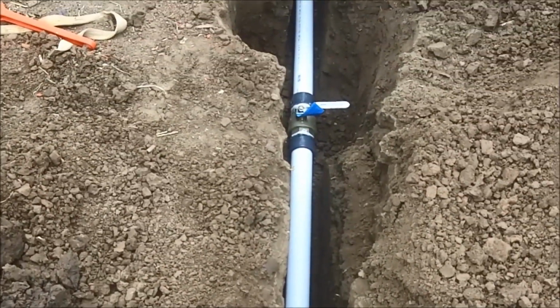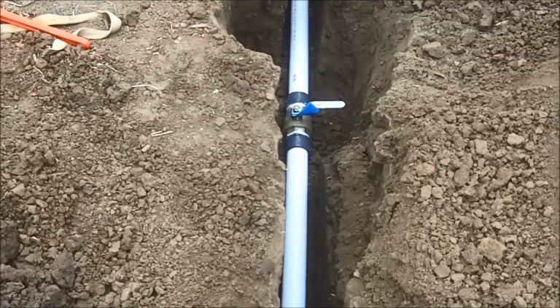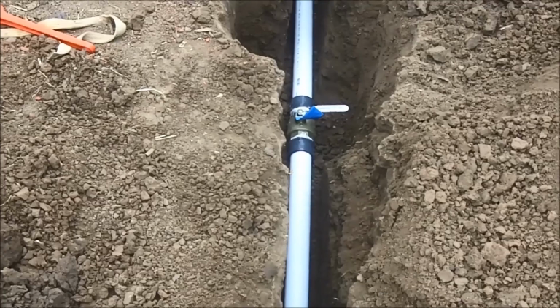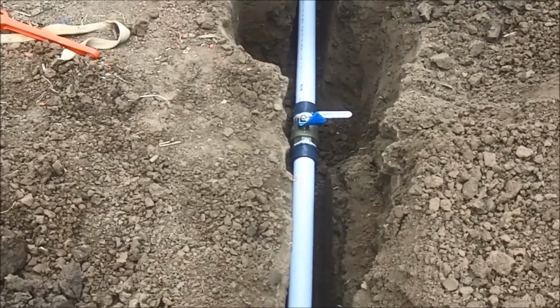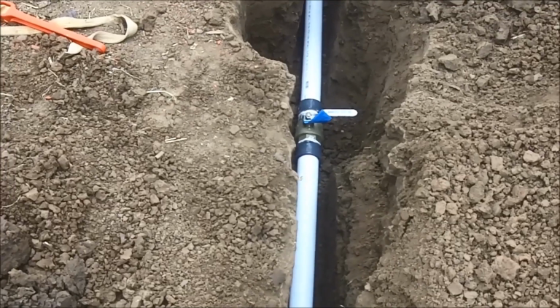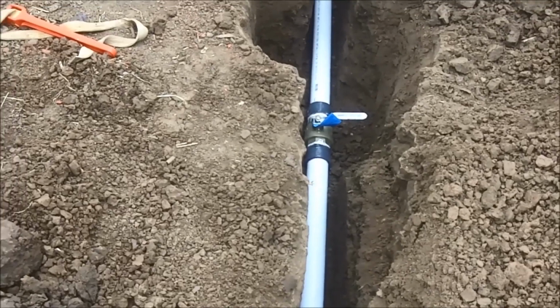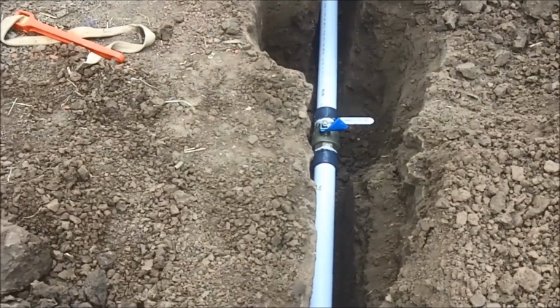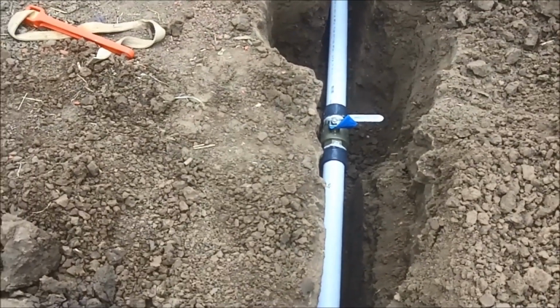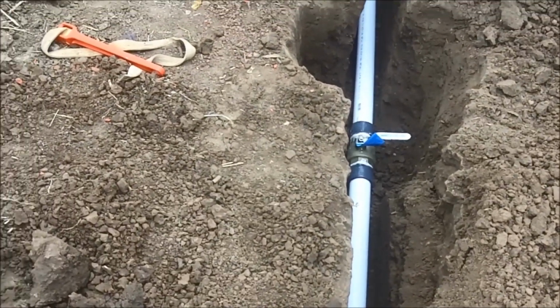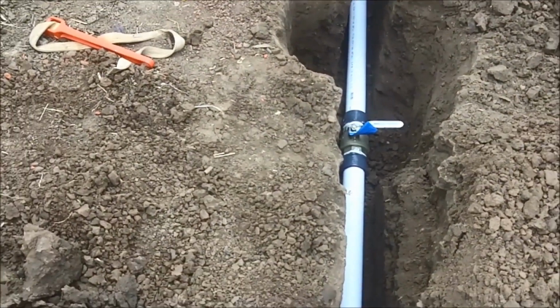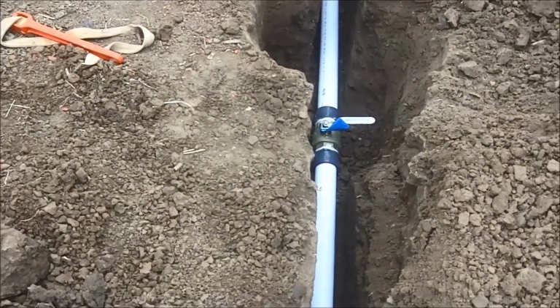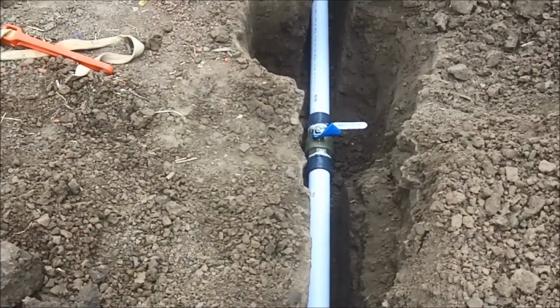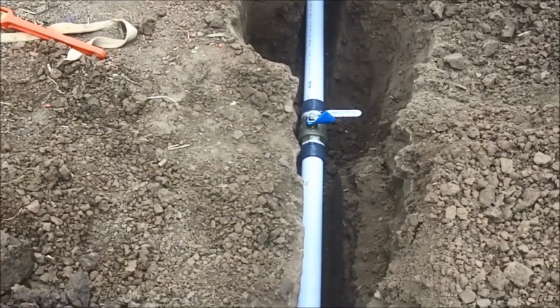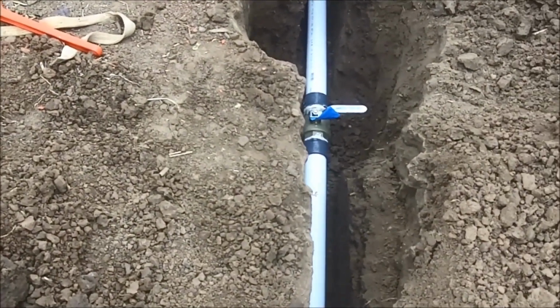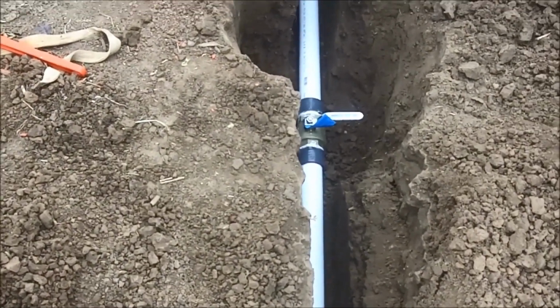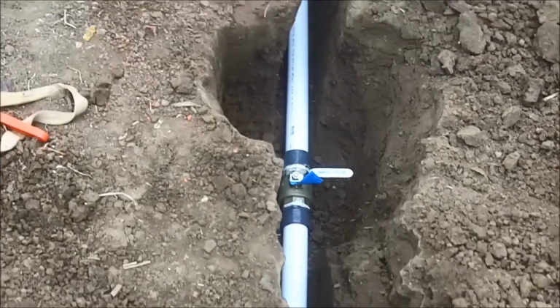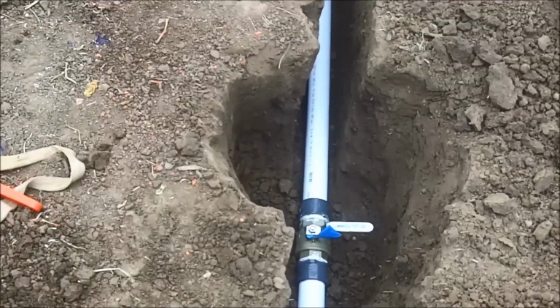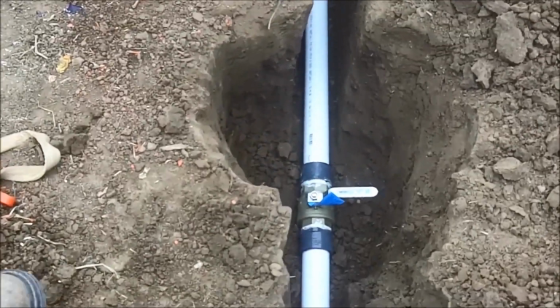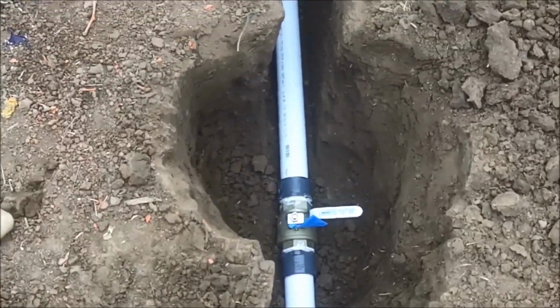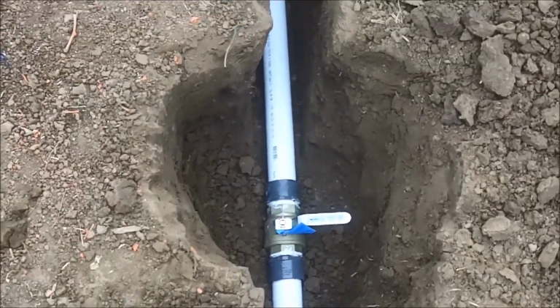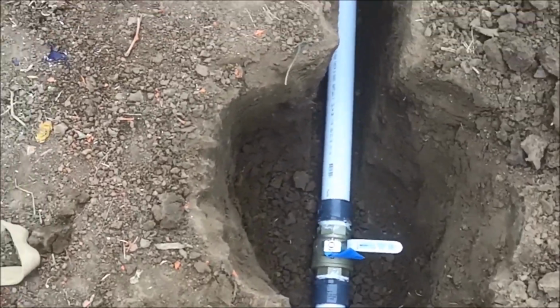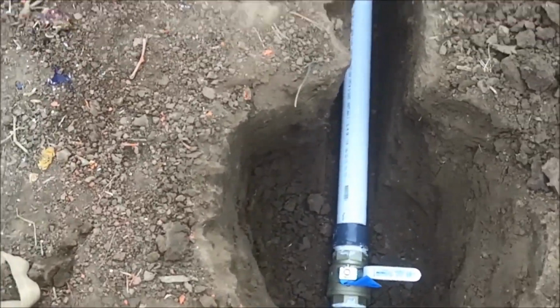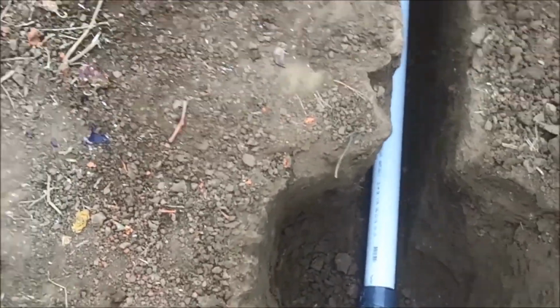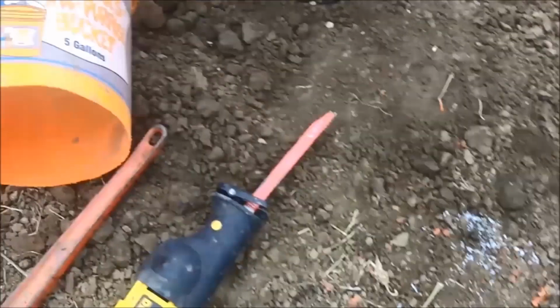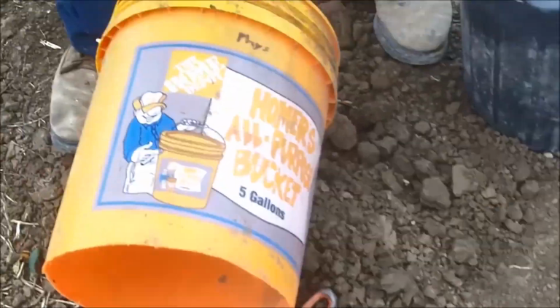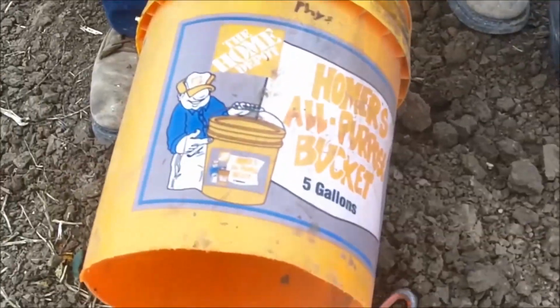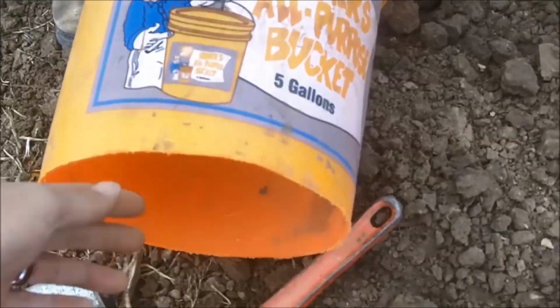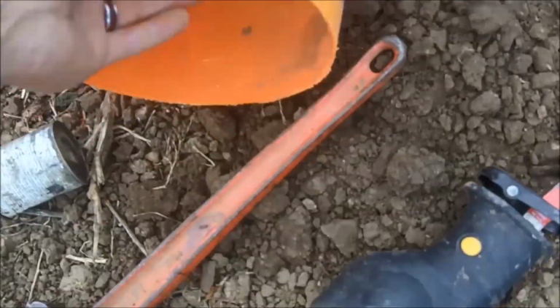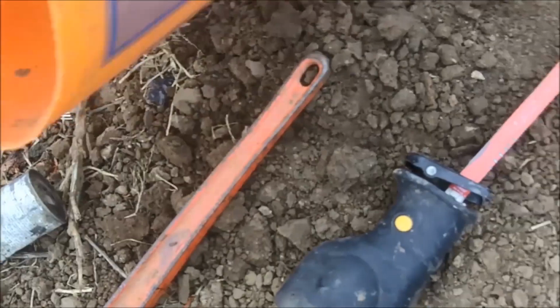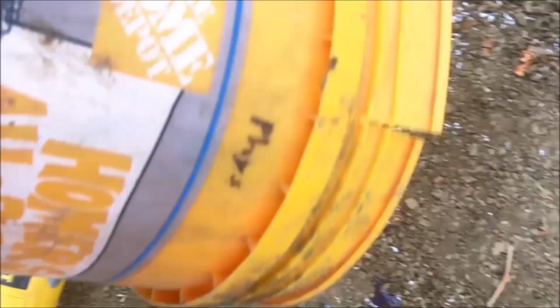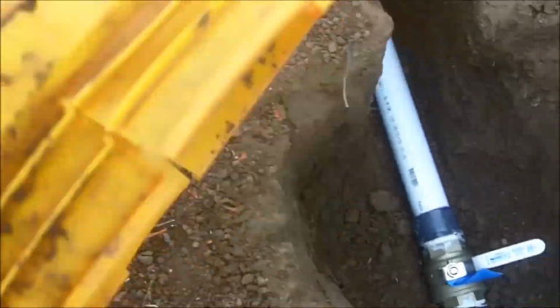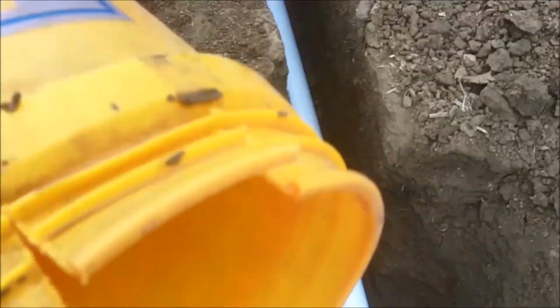We have a cutoff valve, and that'll be to differentially irrigate our stuff. If we didn't want to water this line, we could turn this valve off. Over here we have a Home Depot bucket.